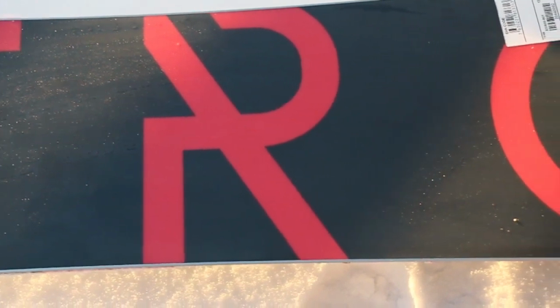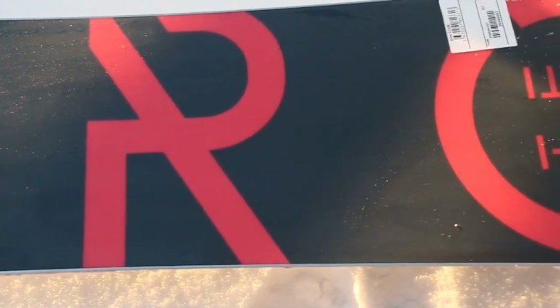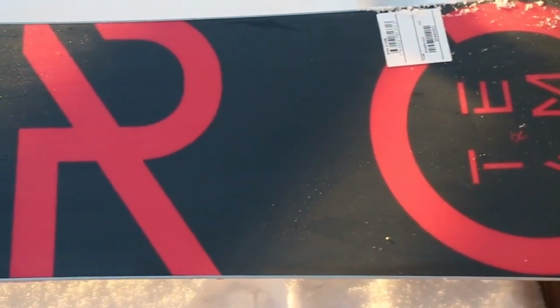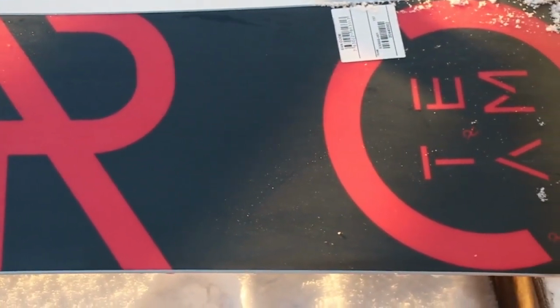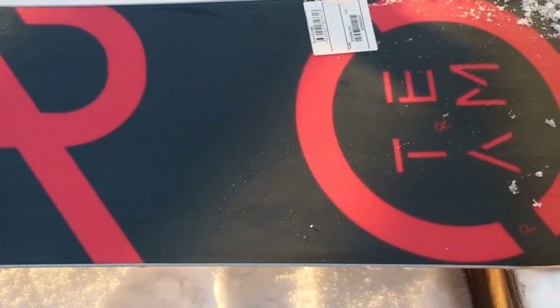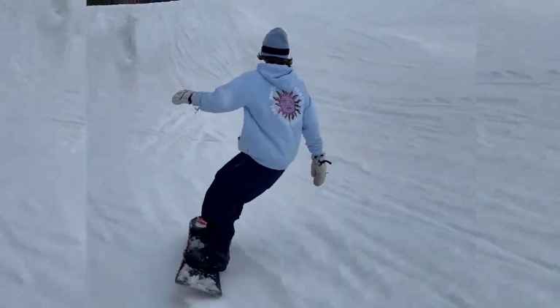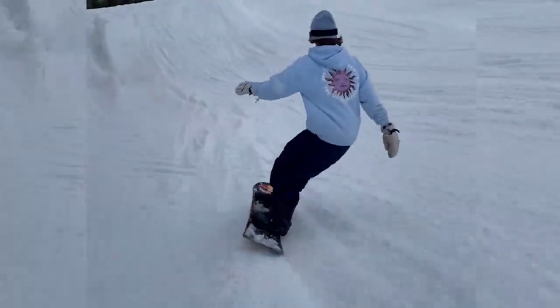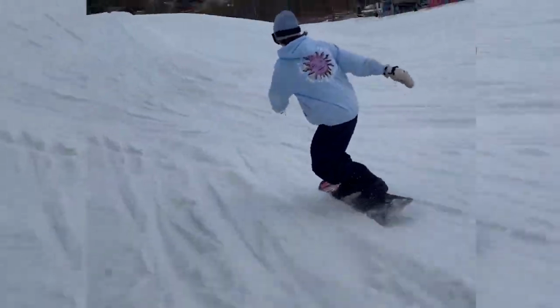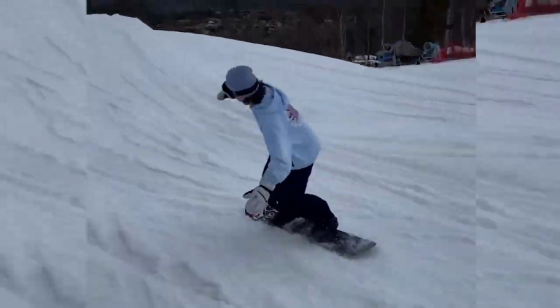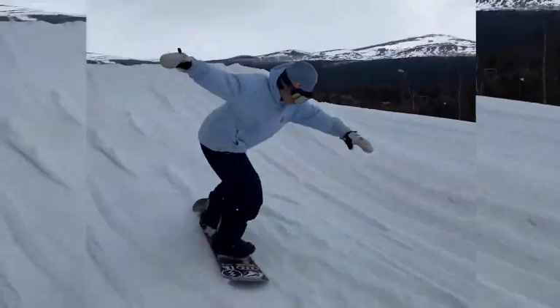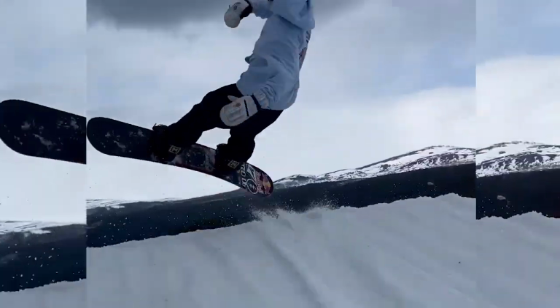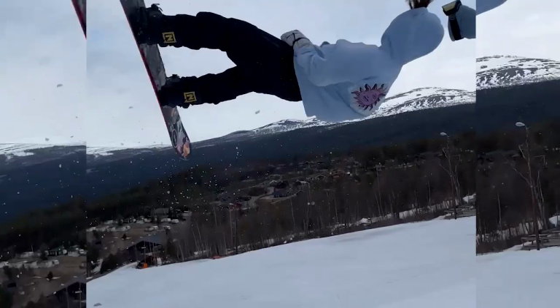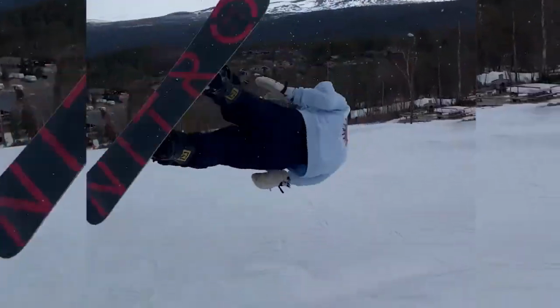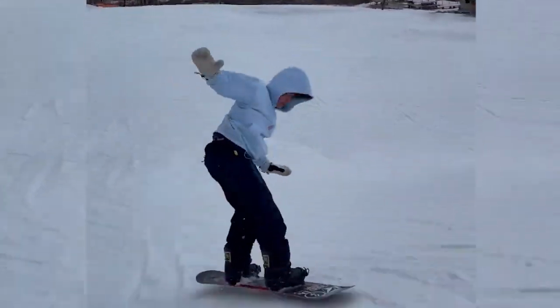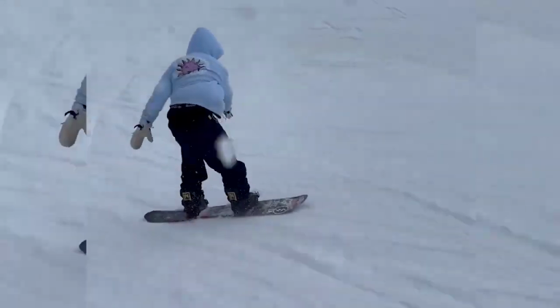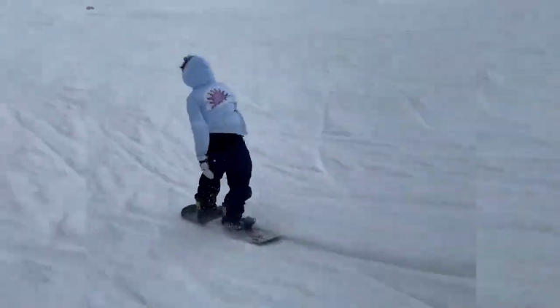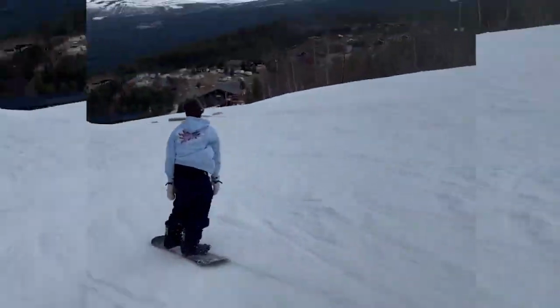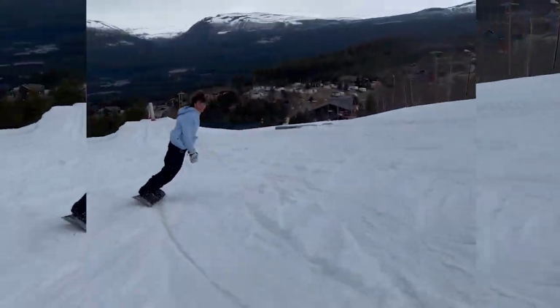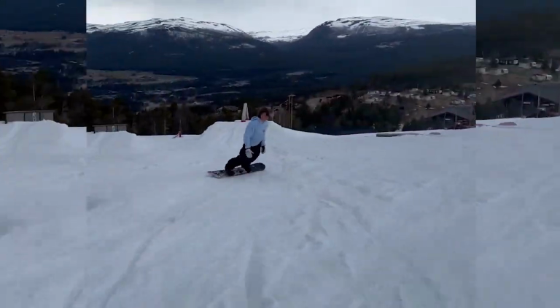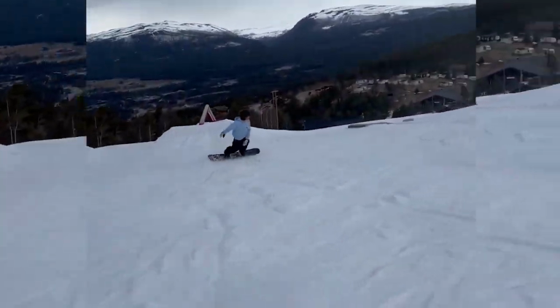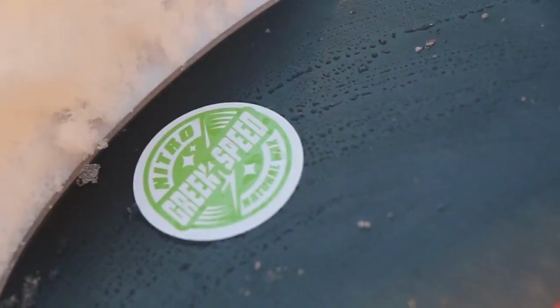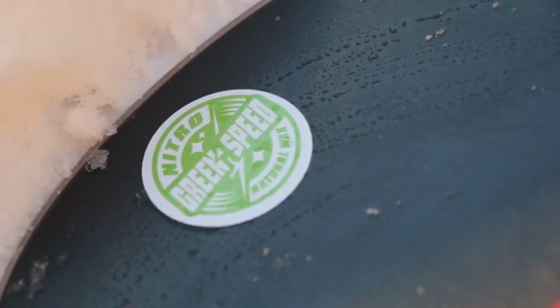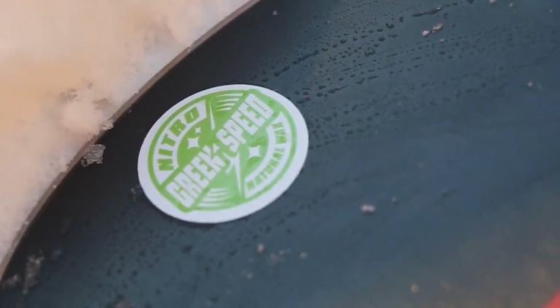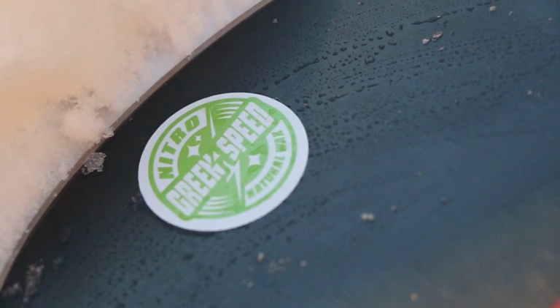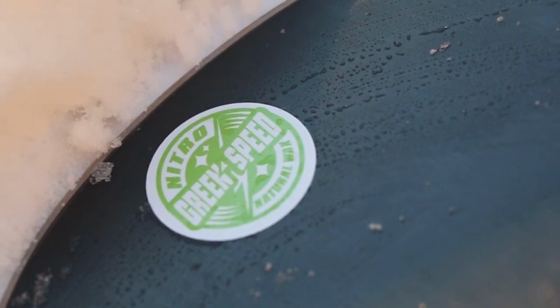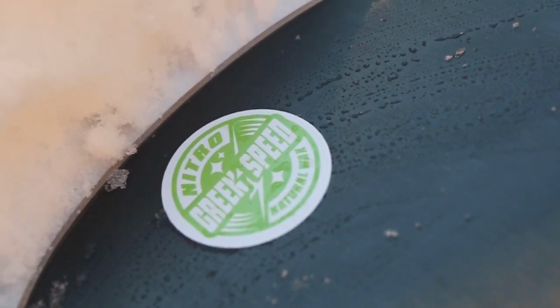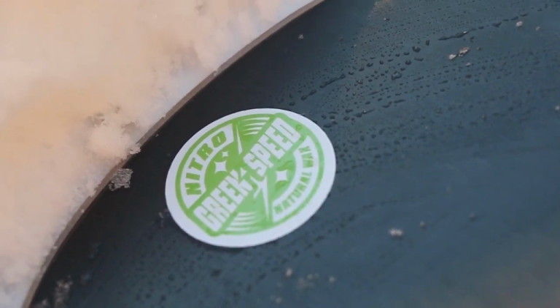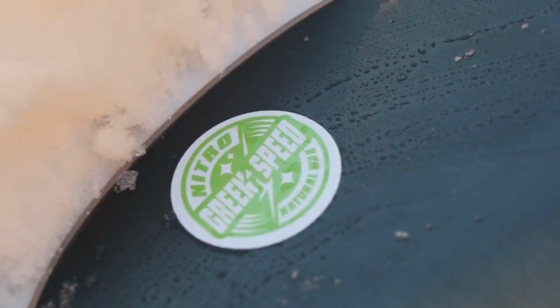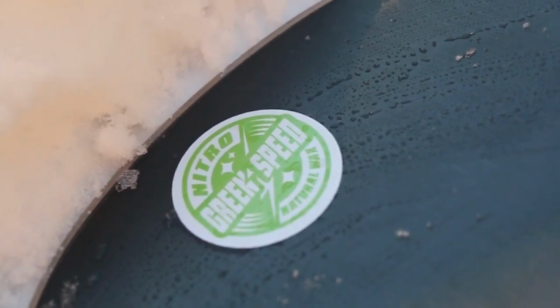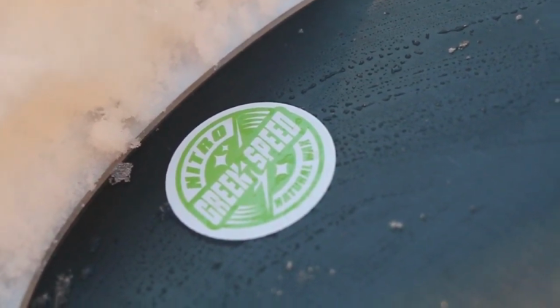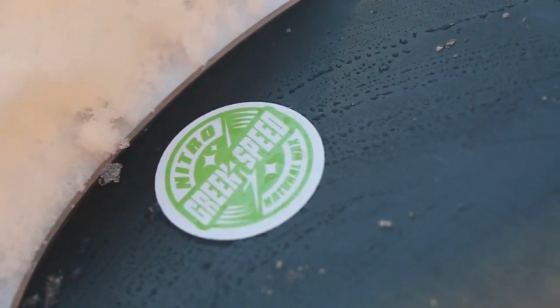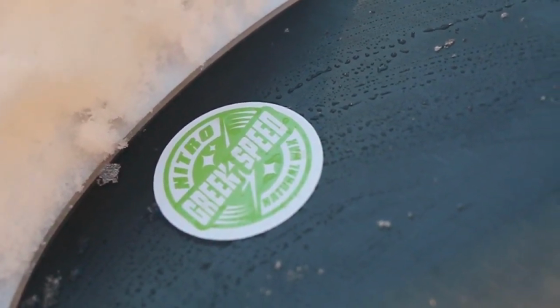The Team Pro is for anyone looking for an upgrade from their current Team snowboard — something faster and with more pop — or for someone looking for a high-performance snowboard that's versatile enough to do it all over the mountain but has a lot of pop and is really fast.